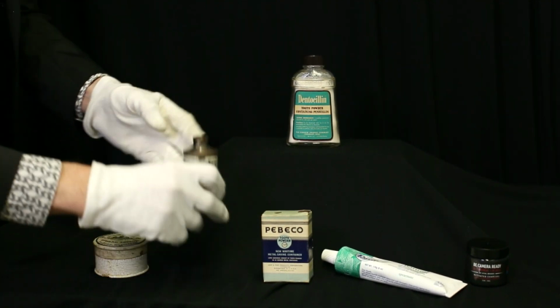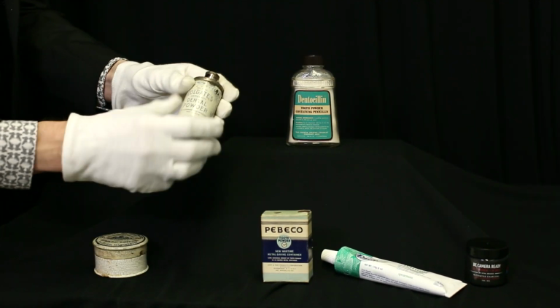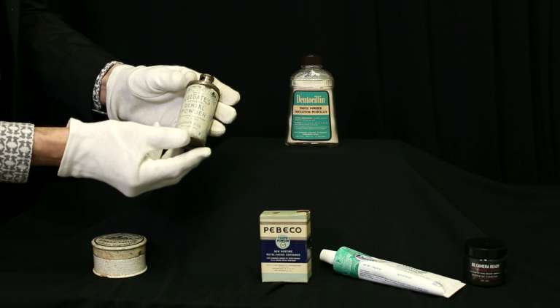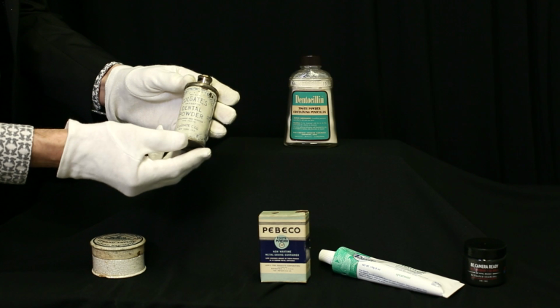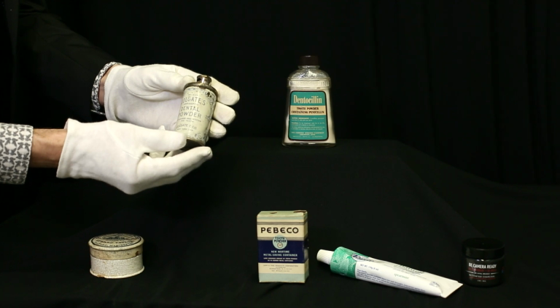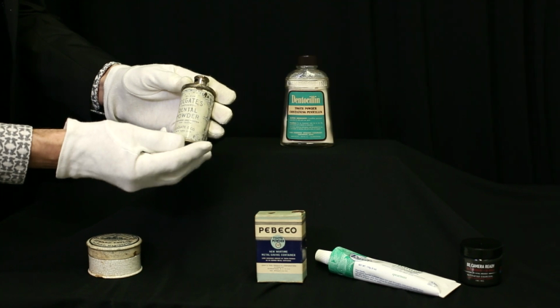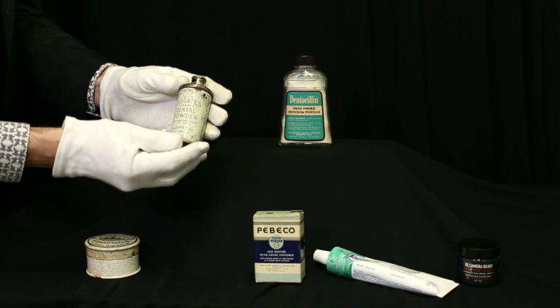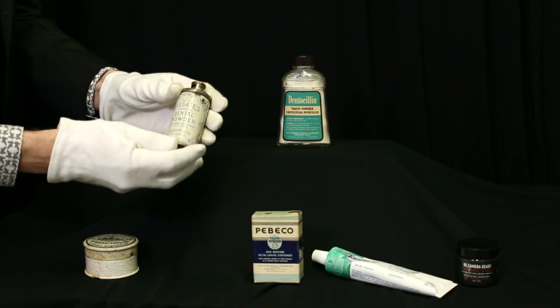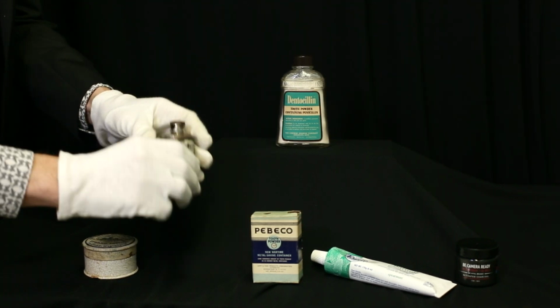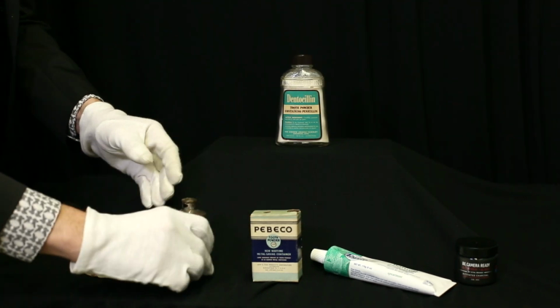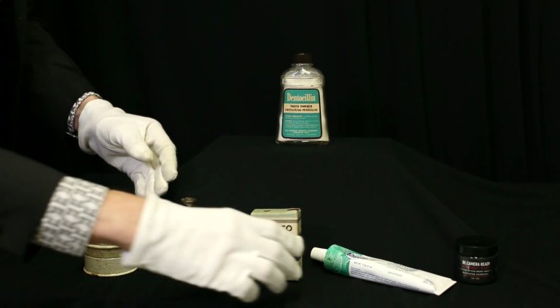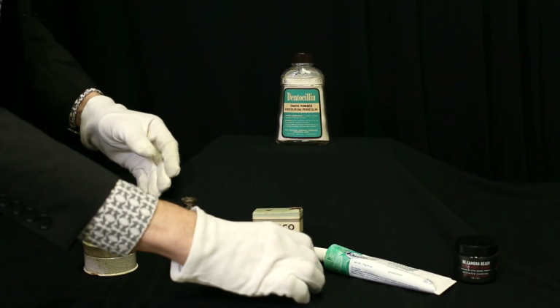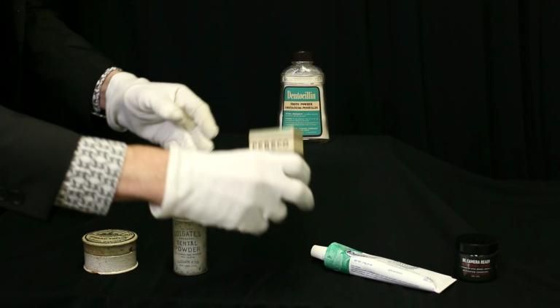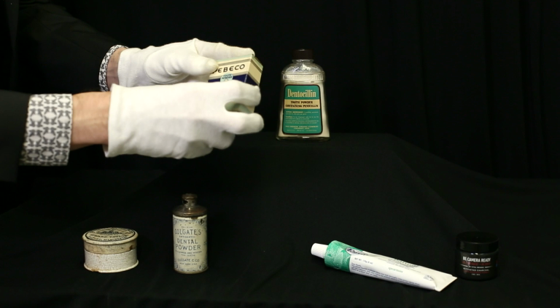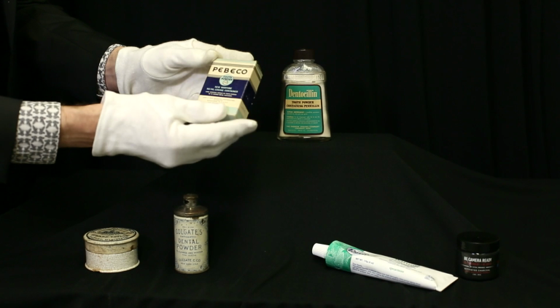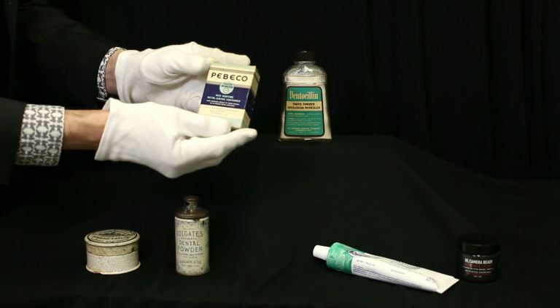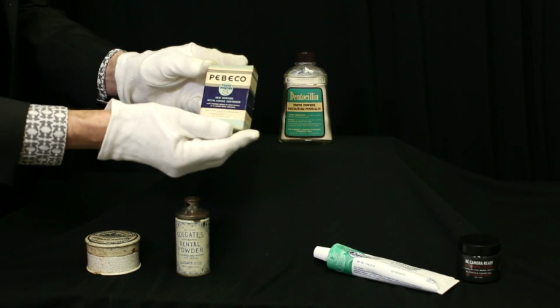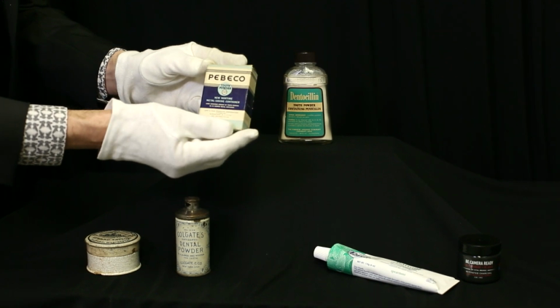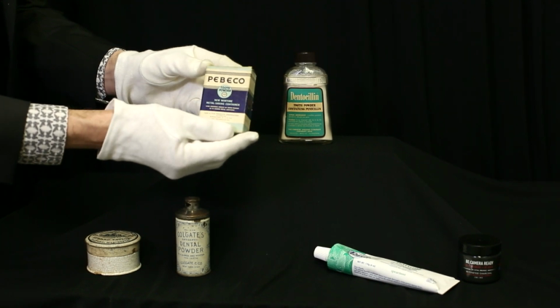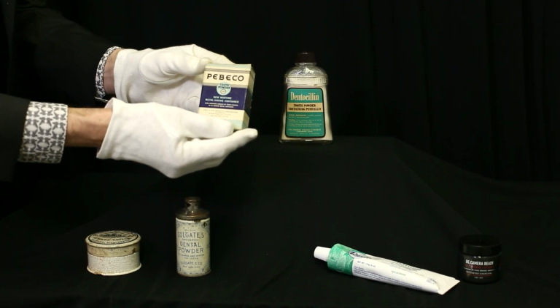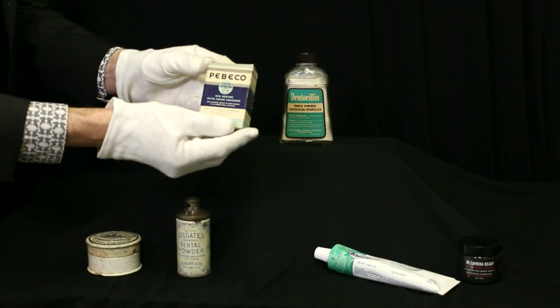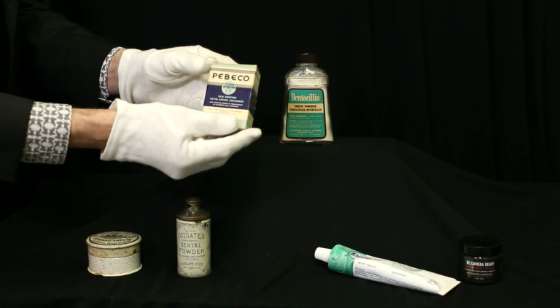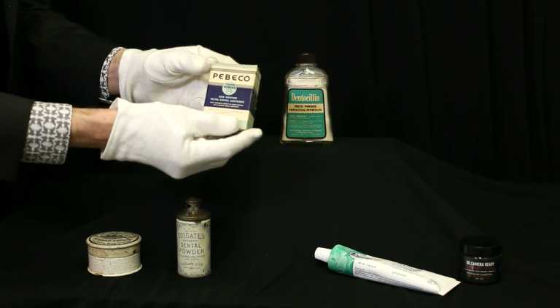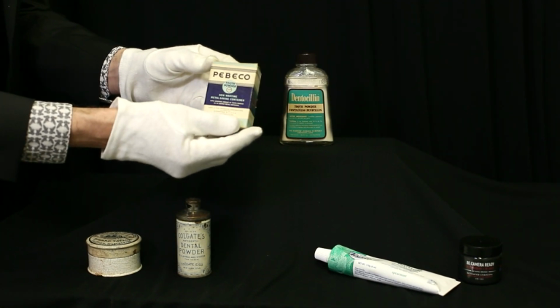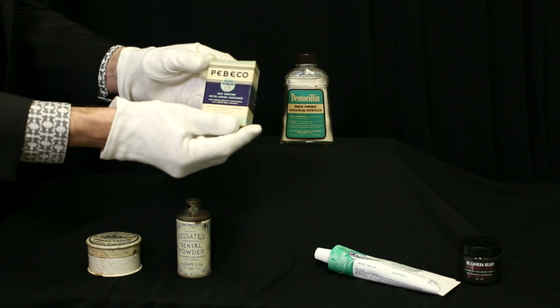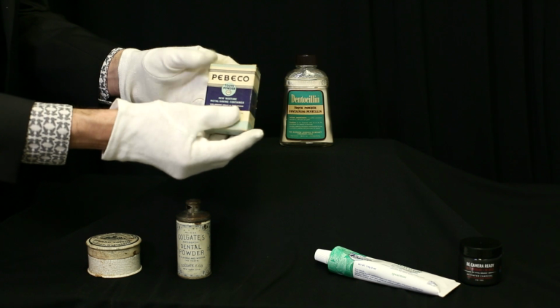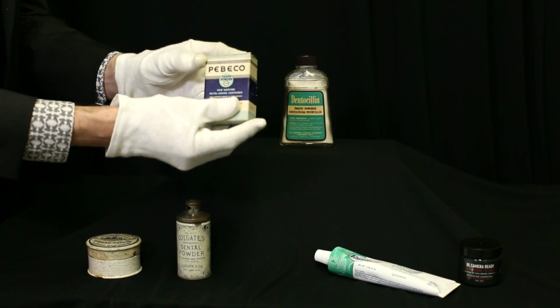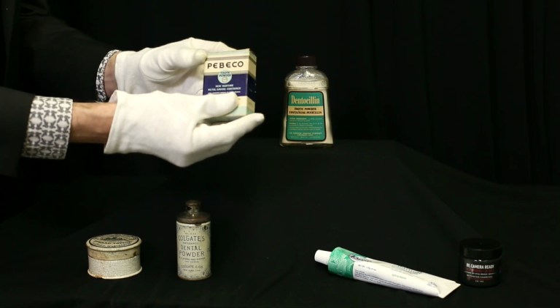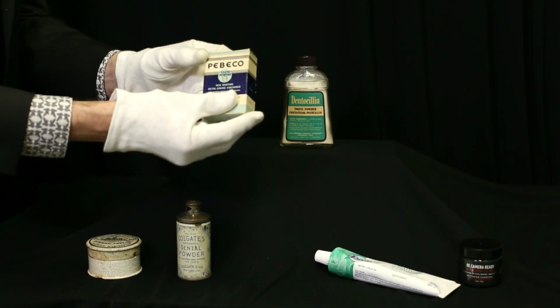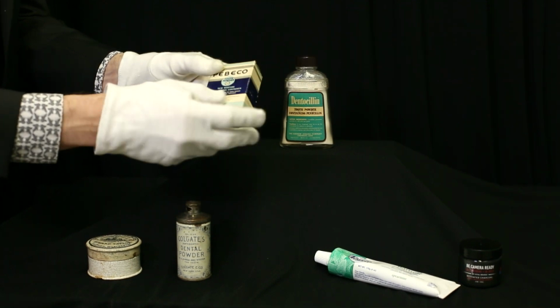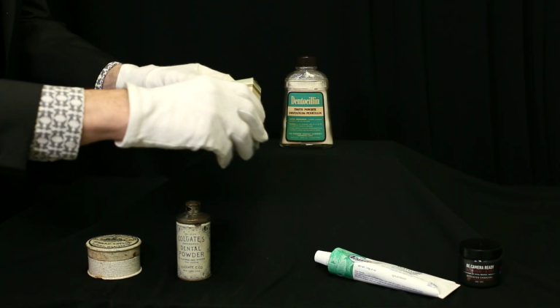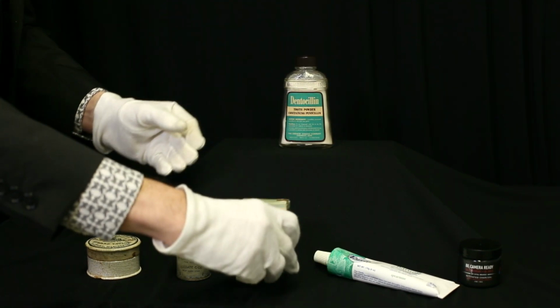Then we have one like this from Colgate with an antiseptic claim, 1906. And this one is reflective of the time it was produced — this one is from Pebico and it's called the wartime metal saving container. It was made of cardboard to save metal for World War II.